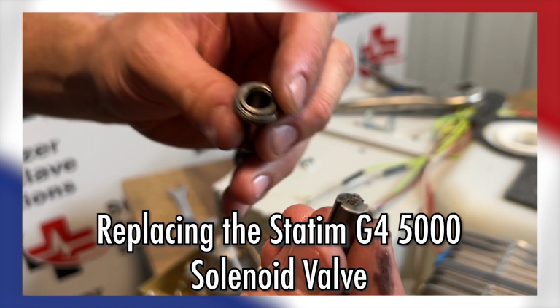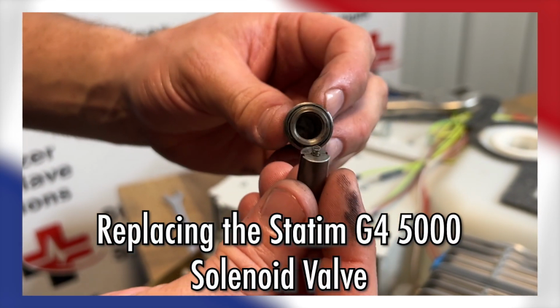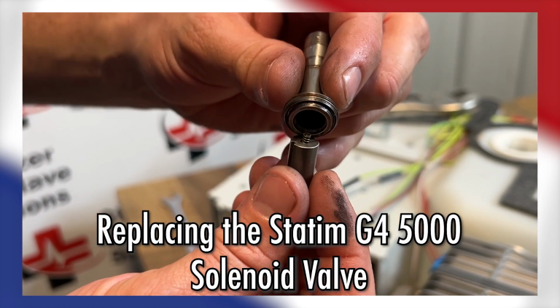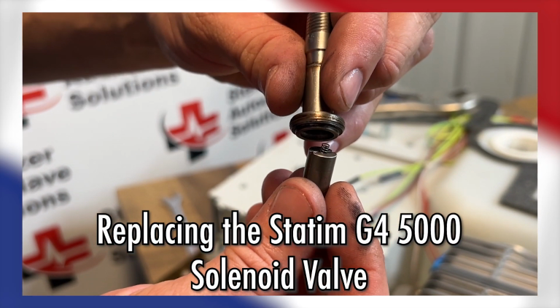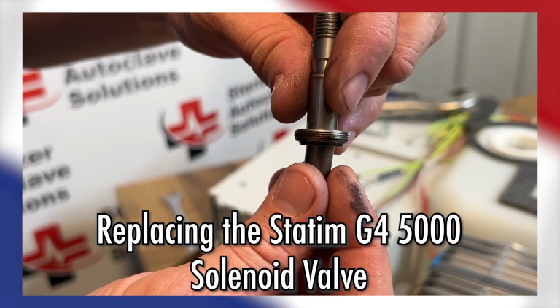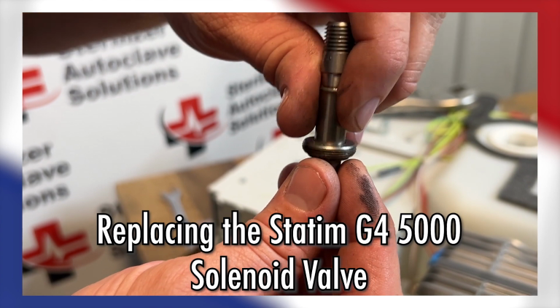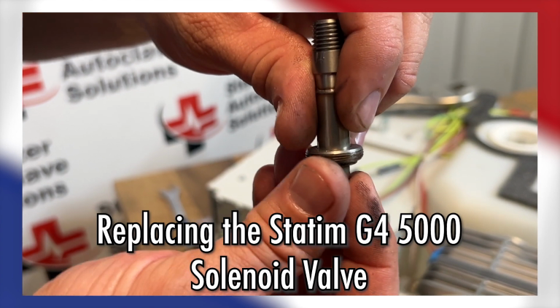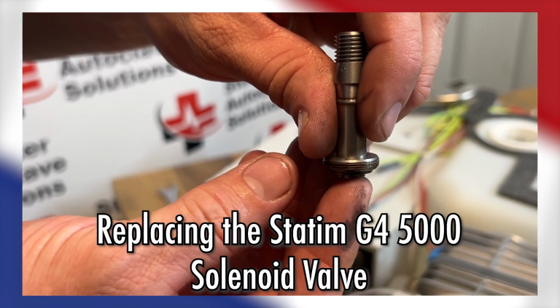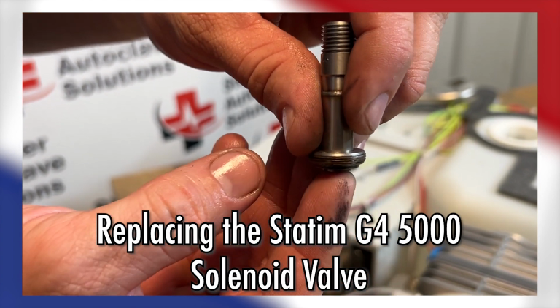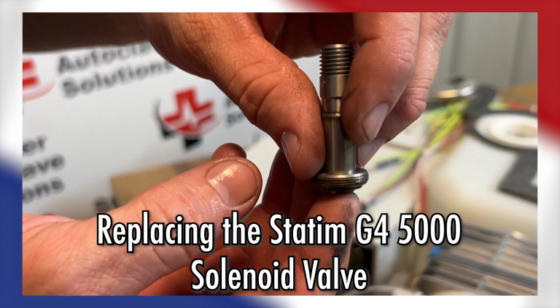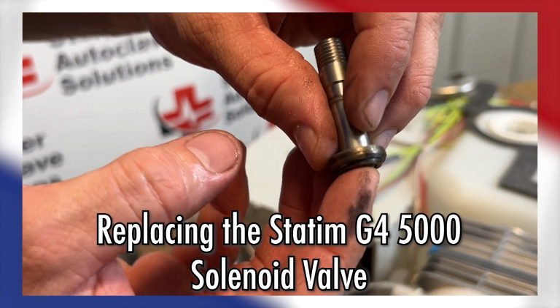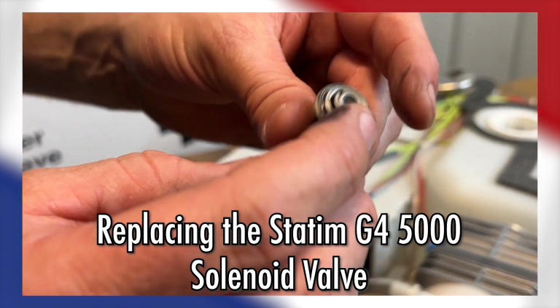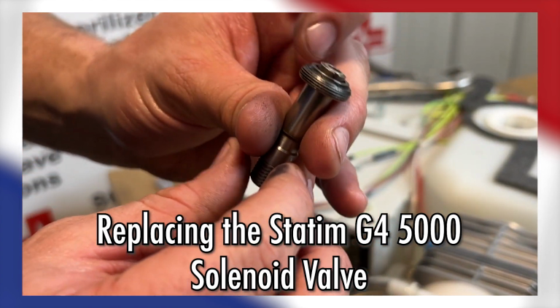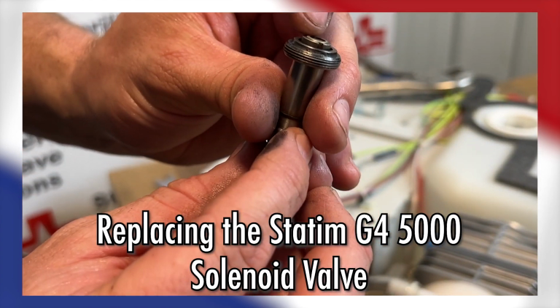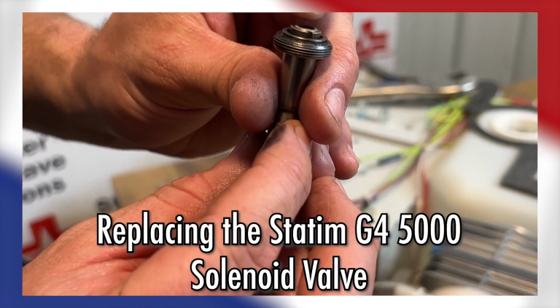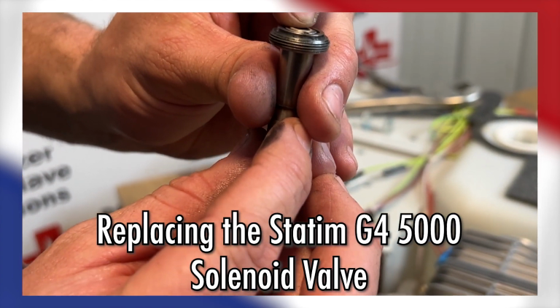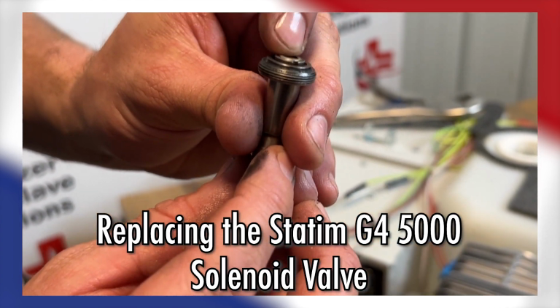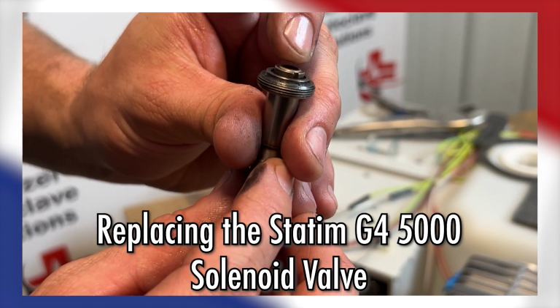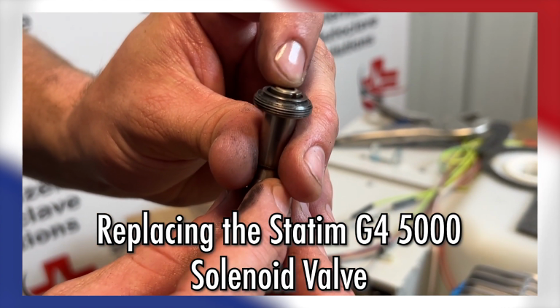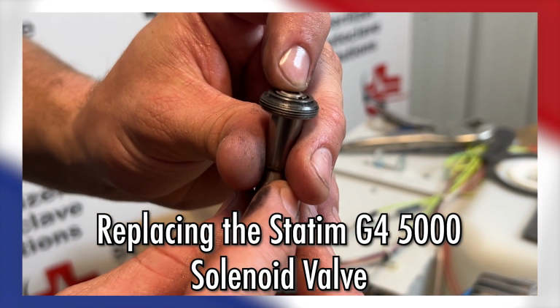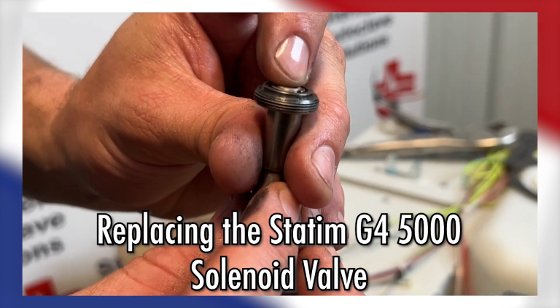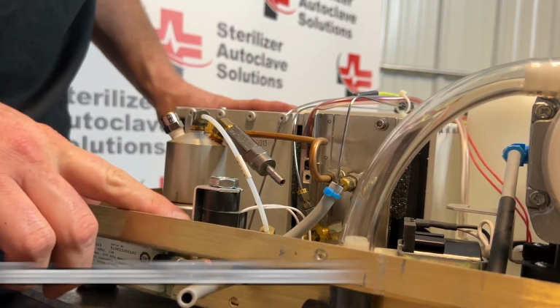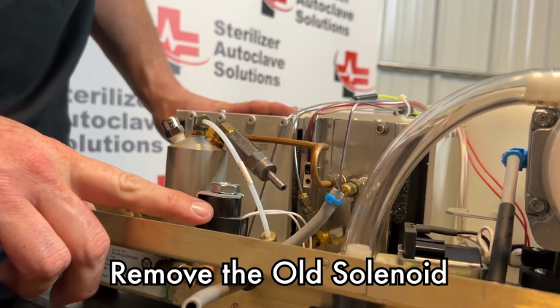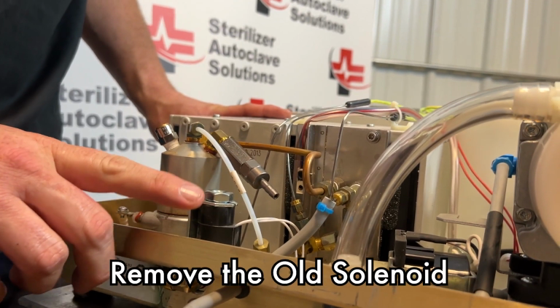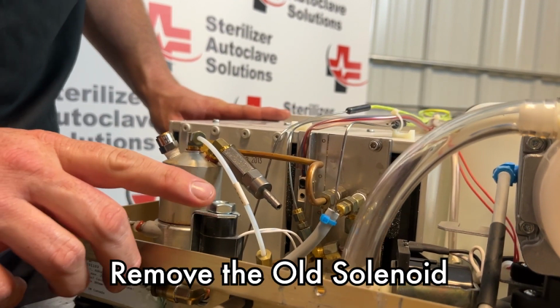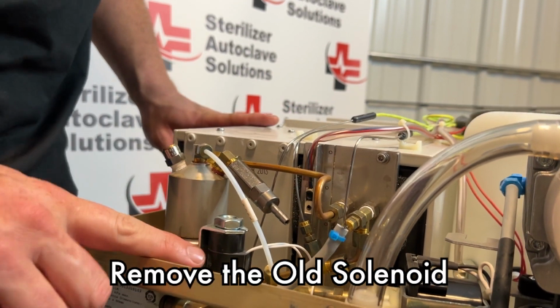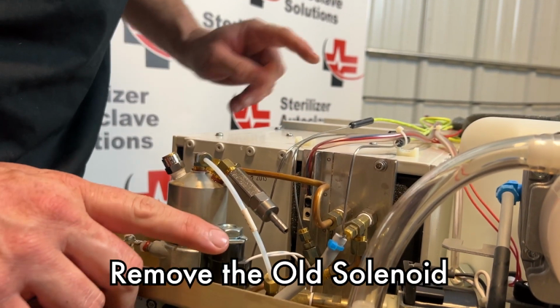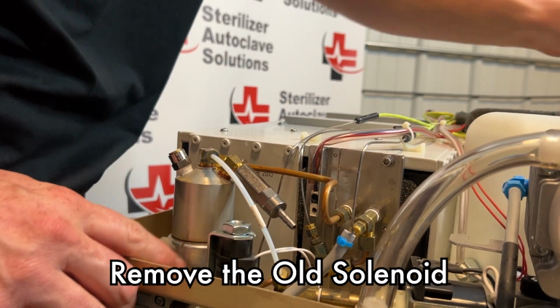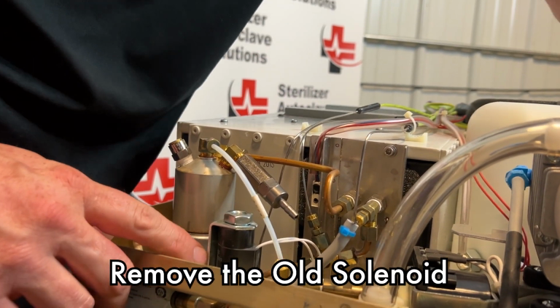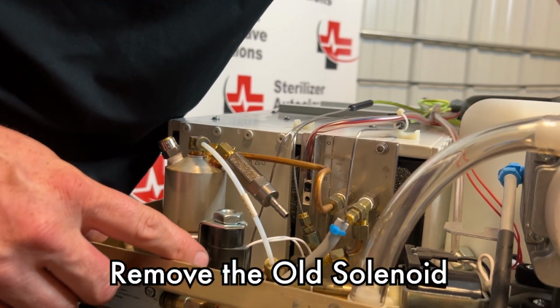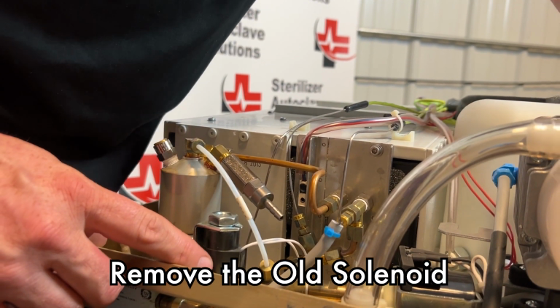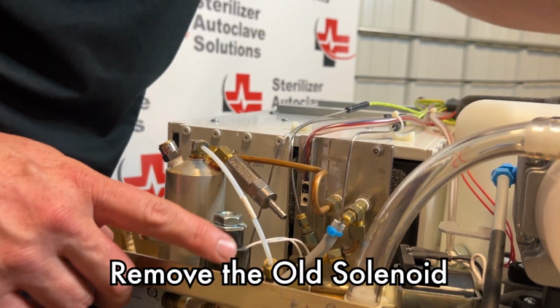Specifically, we'll show you how we replace the STATUM G4 5000 solenoid valve. And we have Ian here to walk you through it. Let's inspect our solenoid.